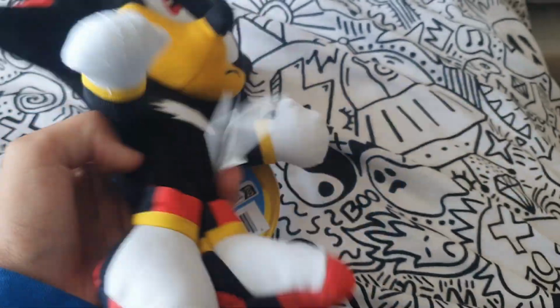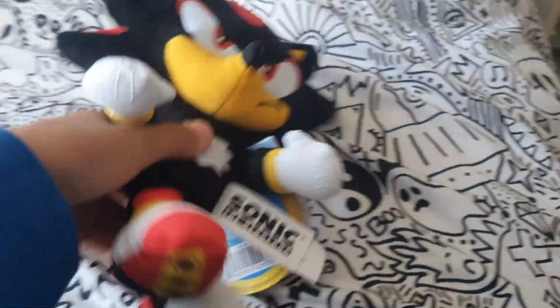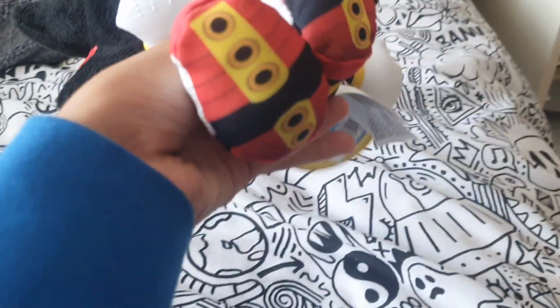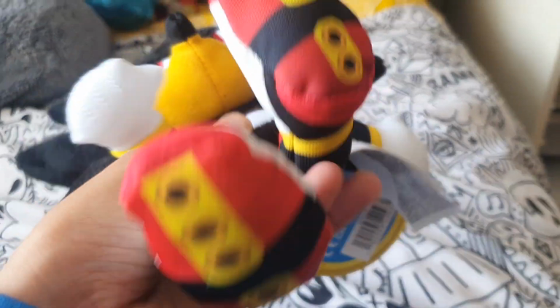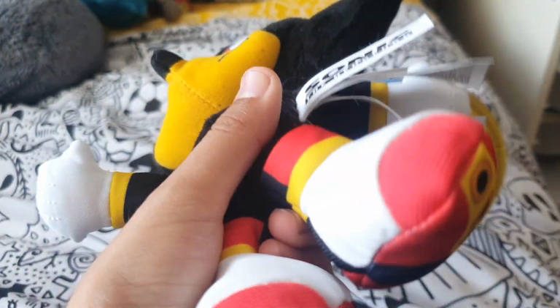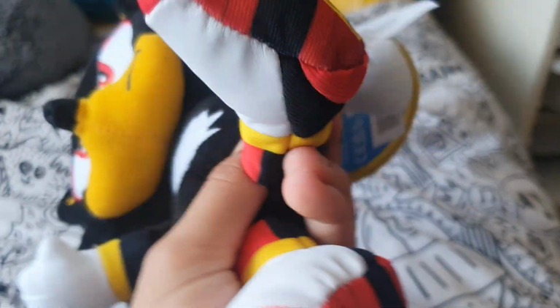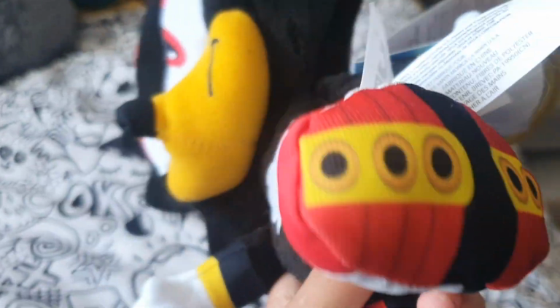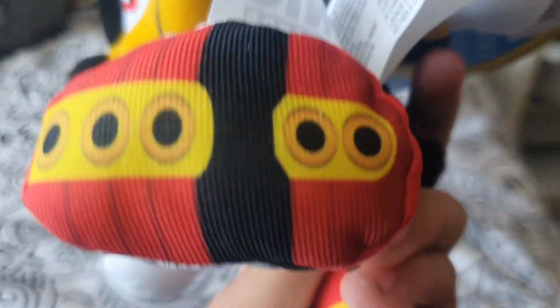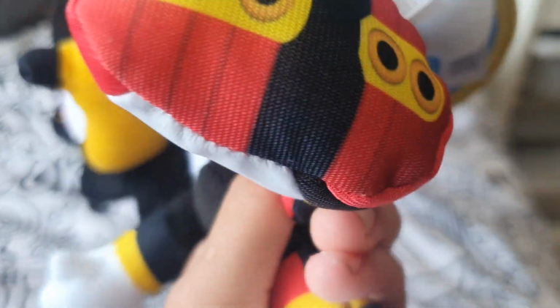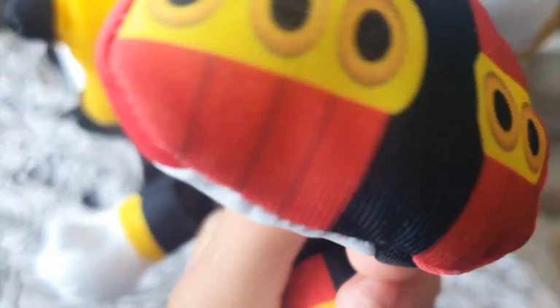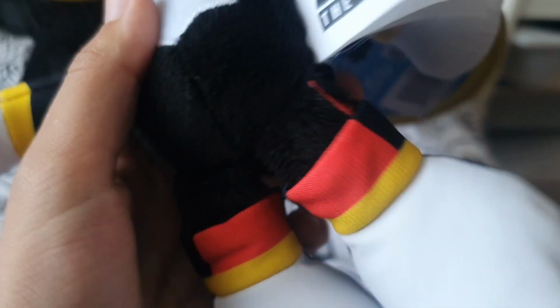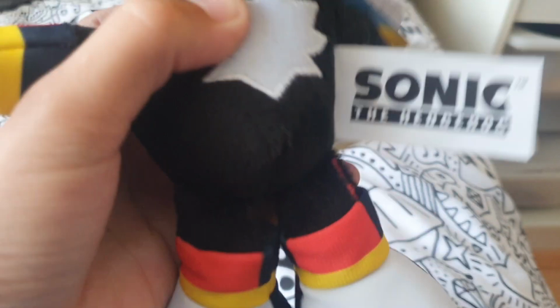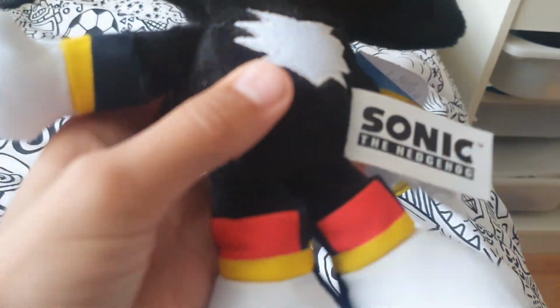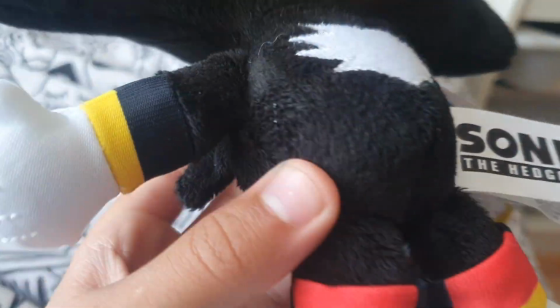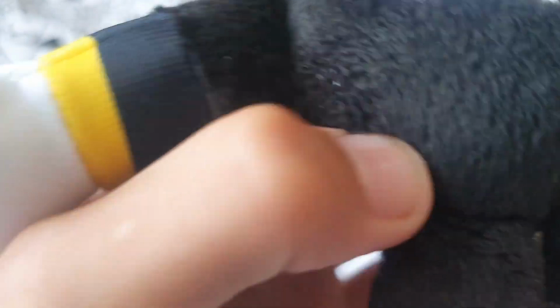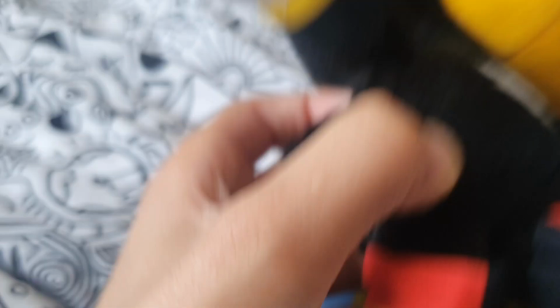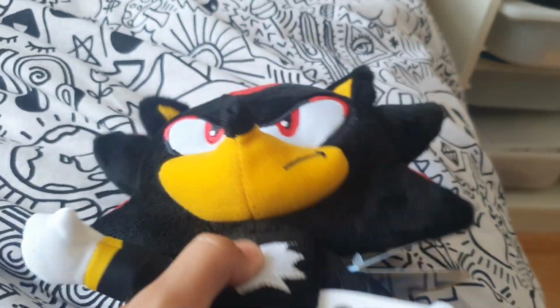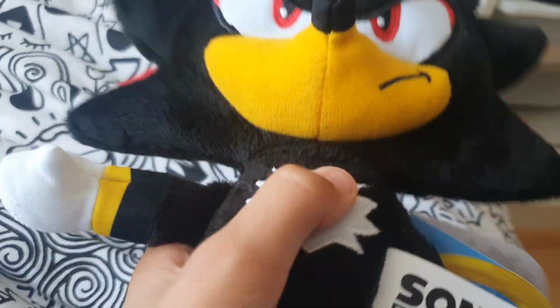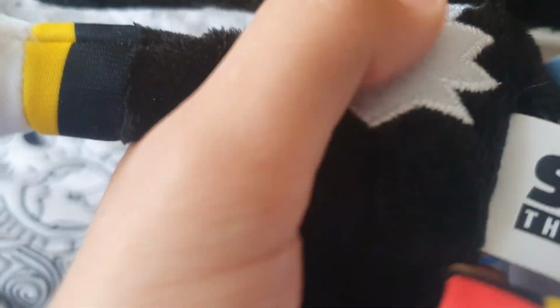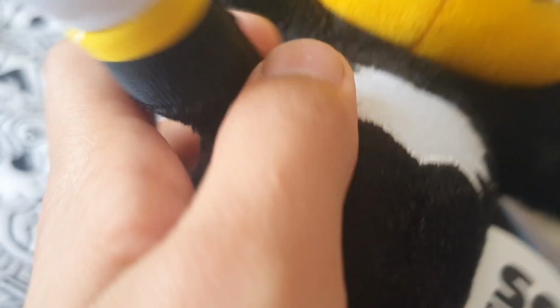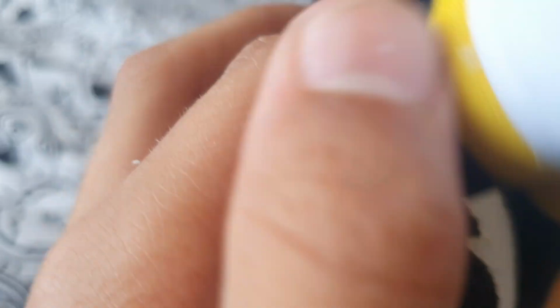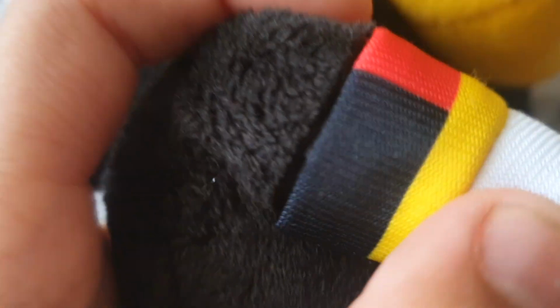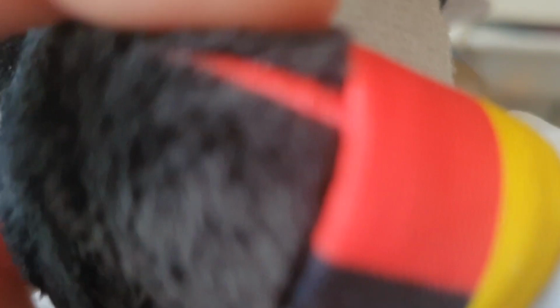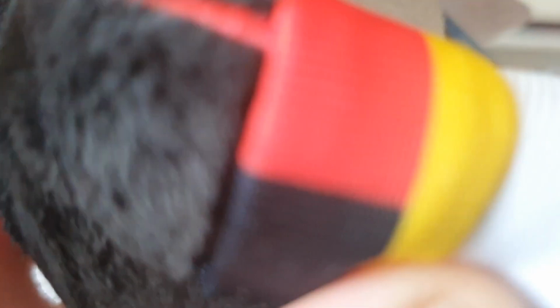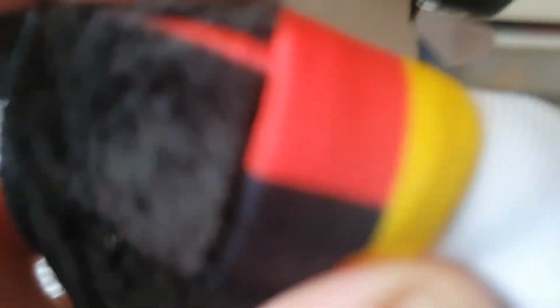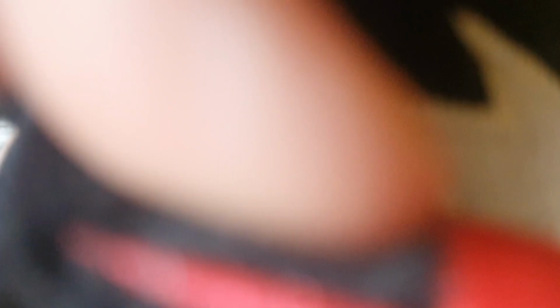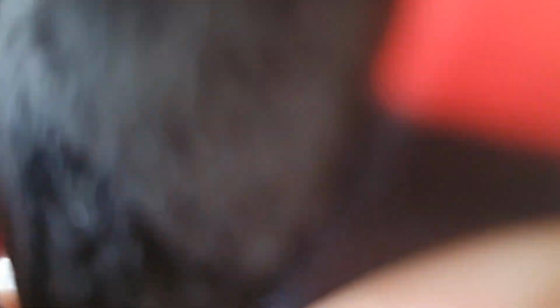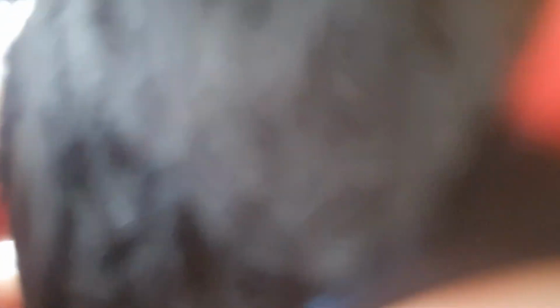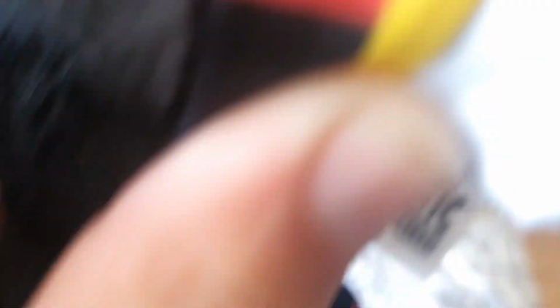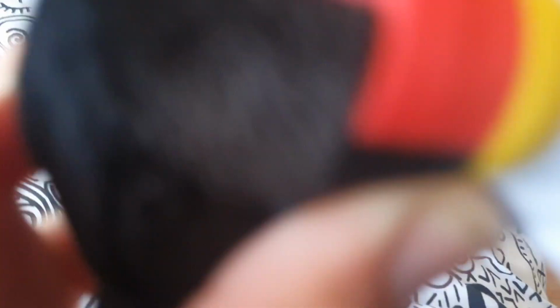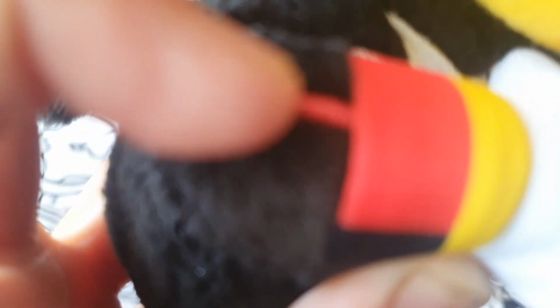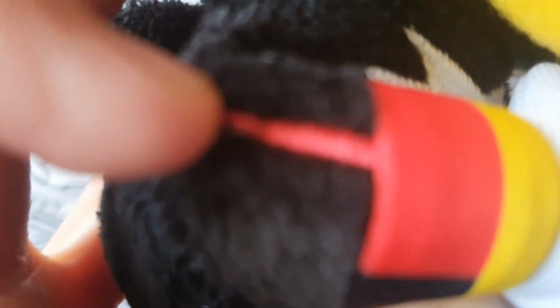So his skates look really nice — it's pretty cool. And his chest plate, I mean it's pretty nice. His little quill things and there's all this detail here.